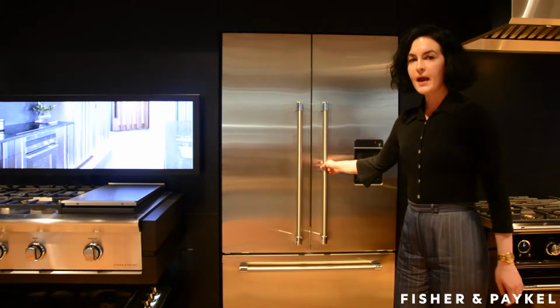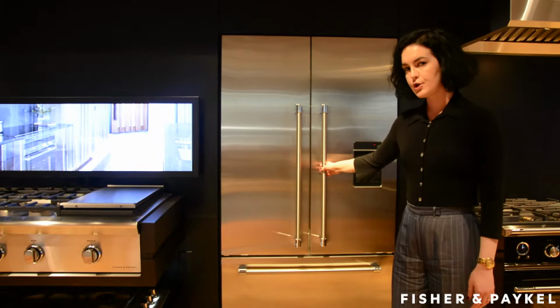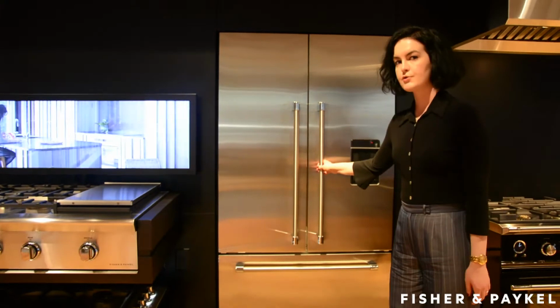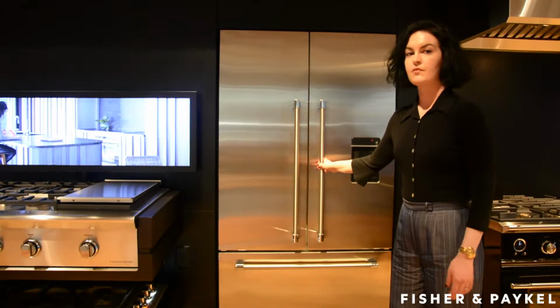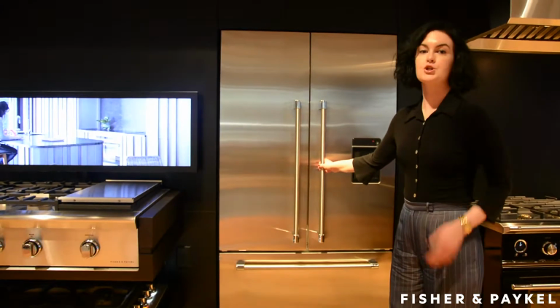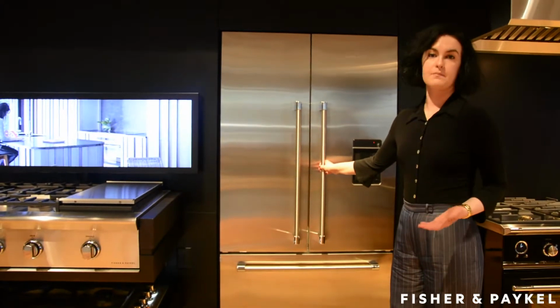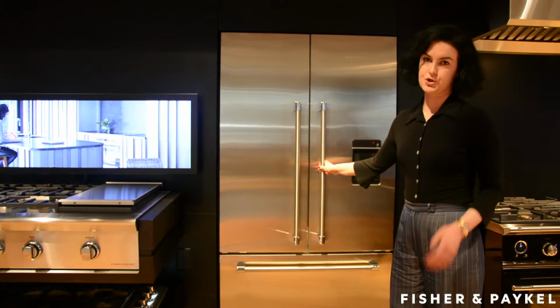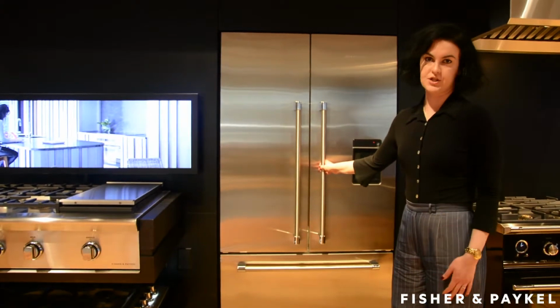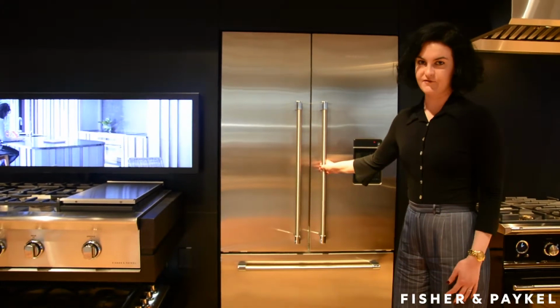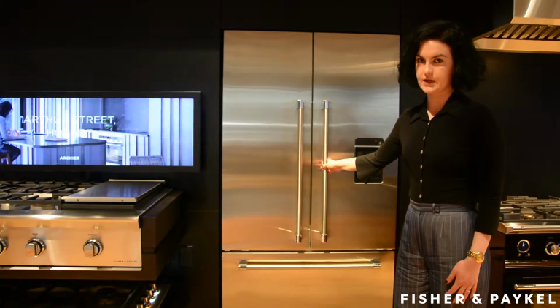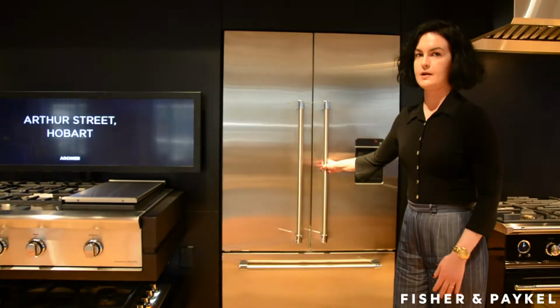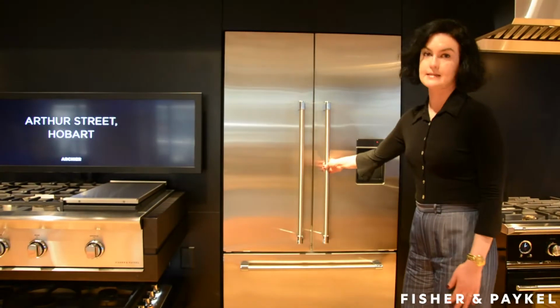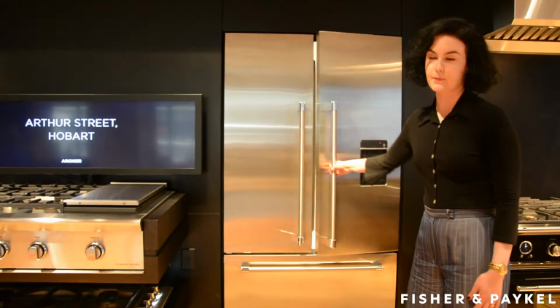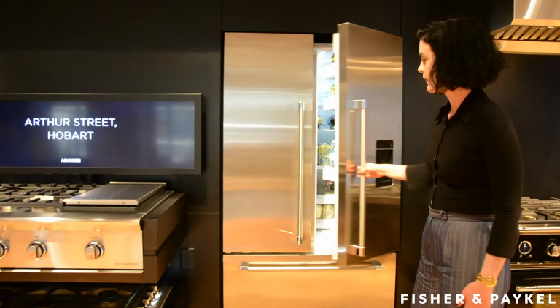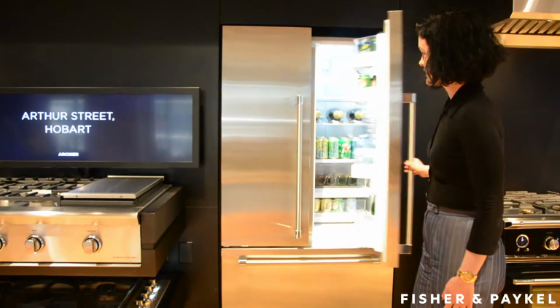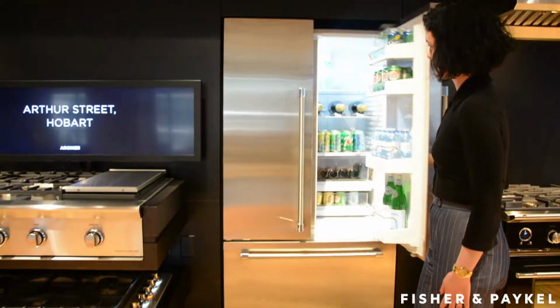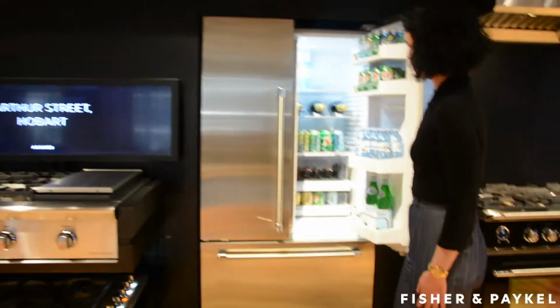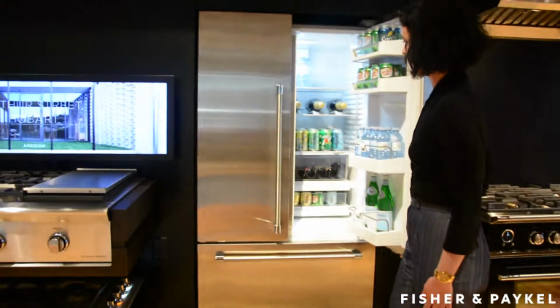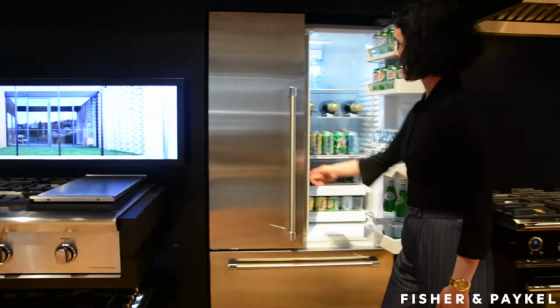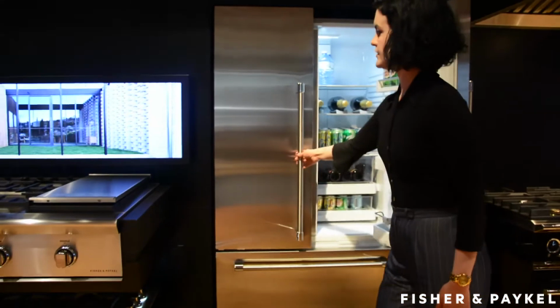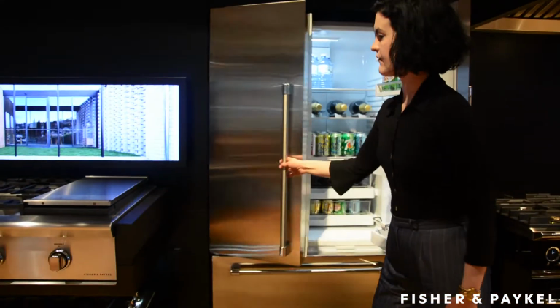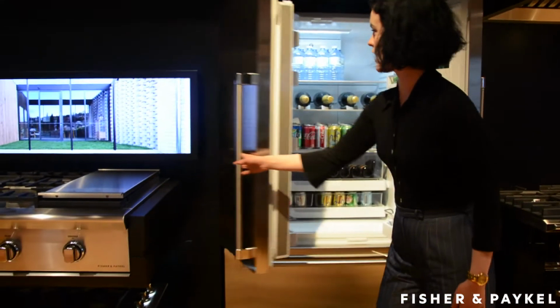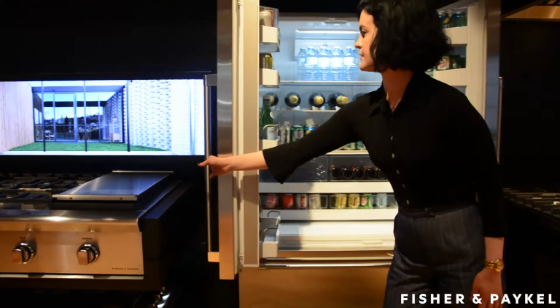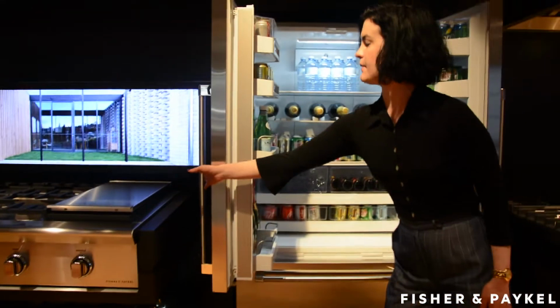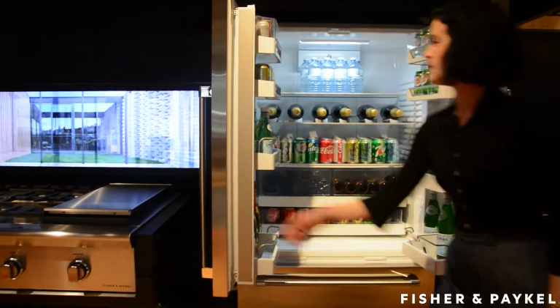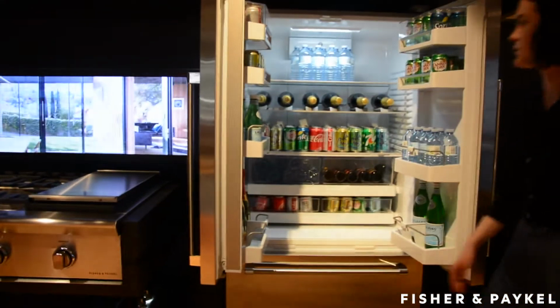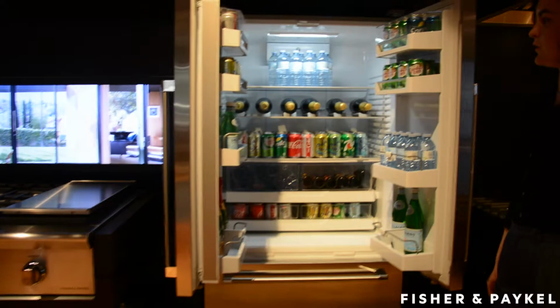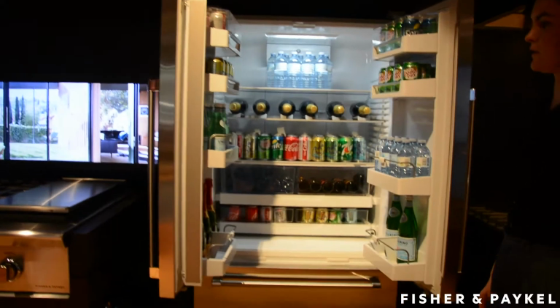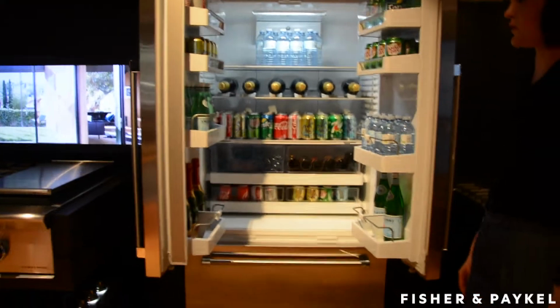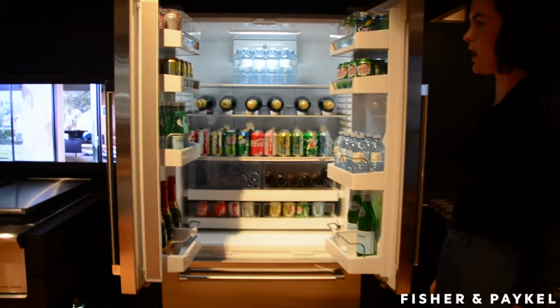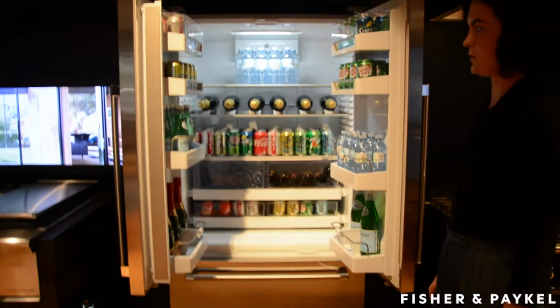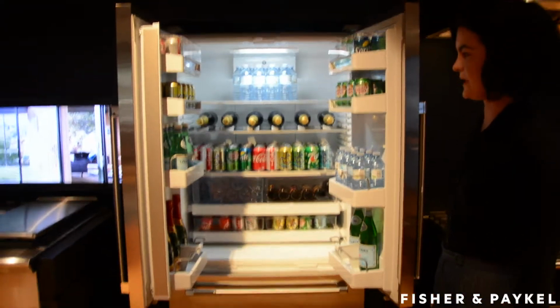By nature, counter-depth refrigeration has a bit more storage space than fully integrated because it's deeper. So taking a look here on the inside, you see we have quite a lot of useful depth in this particular unit that affords quite a lot of storage space.